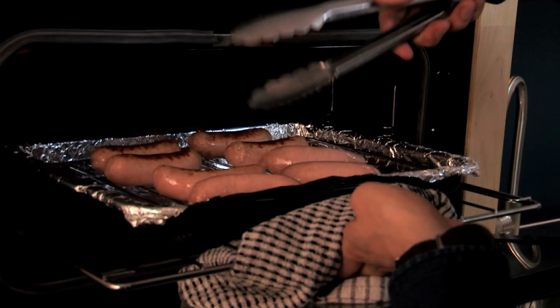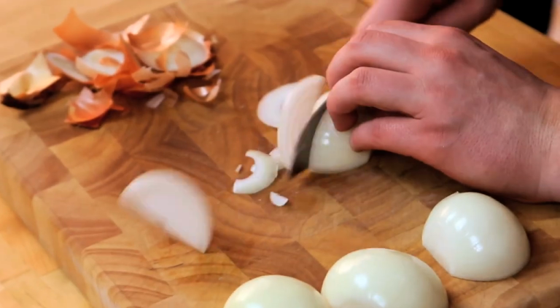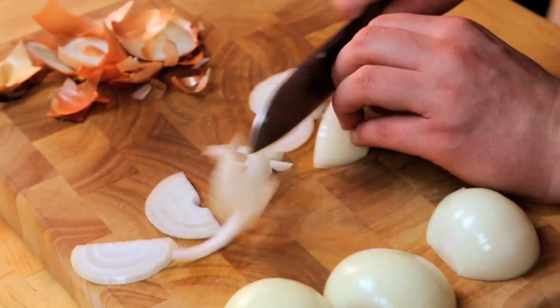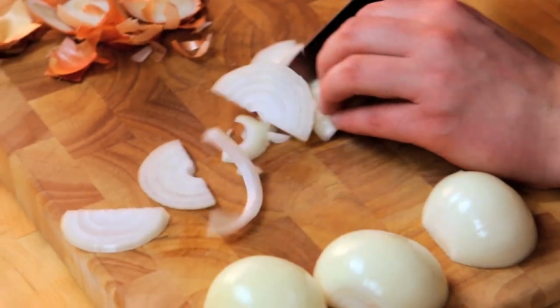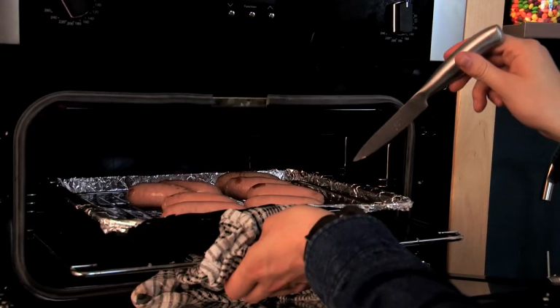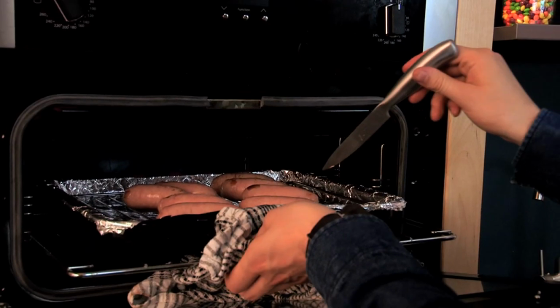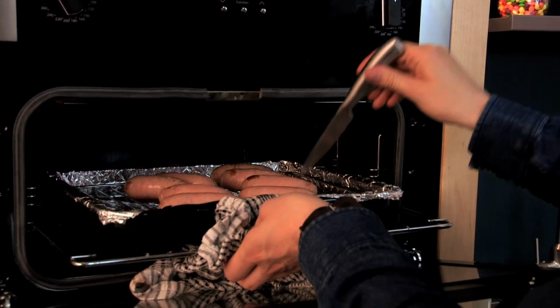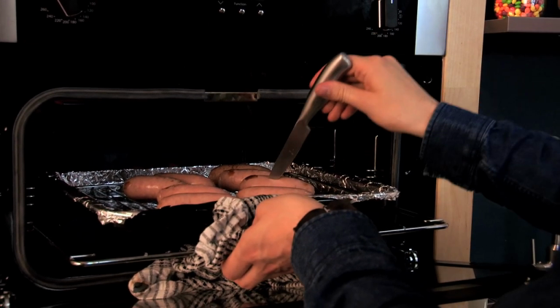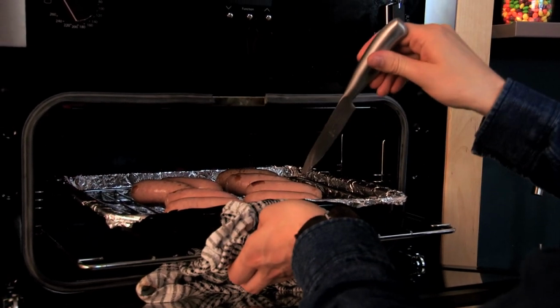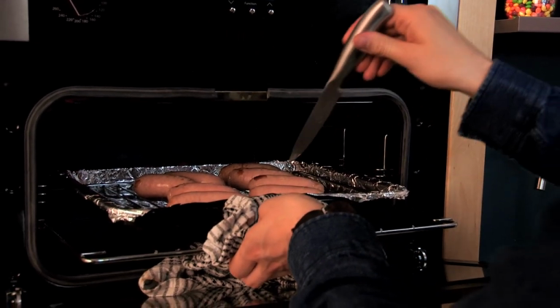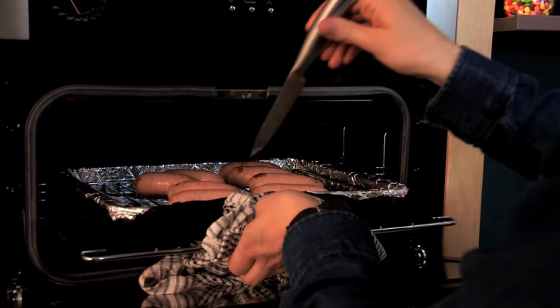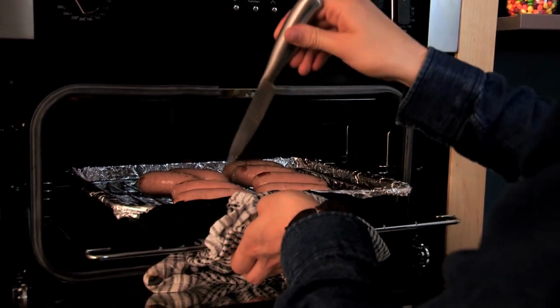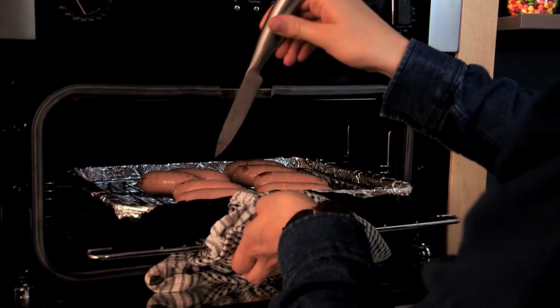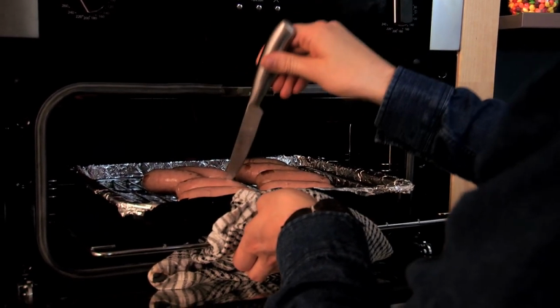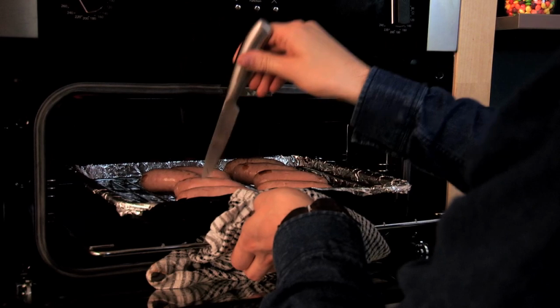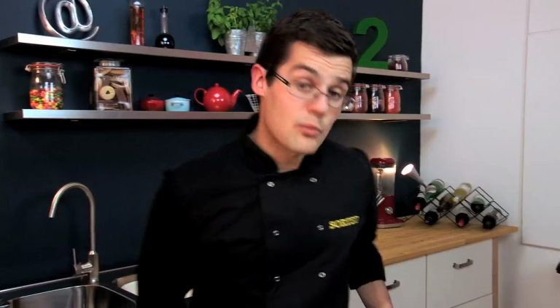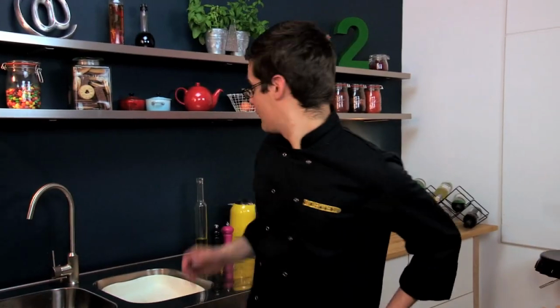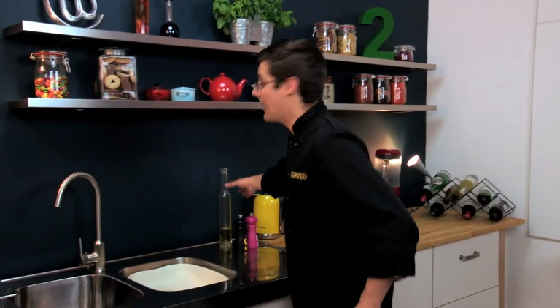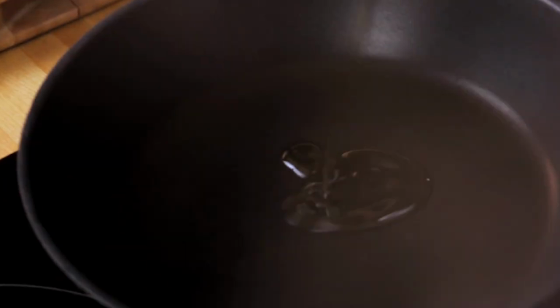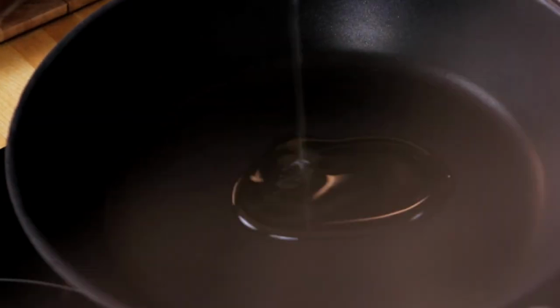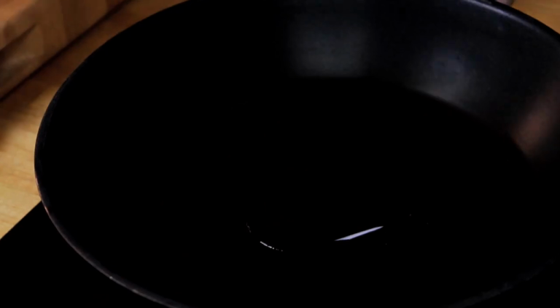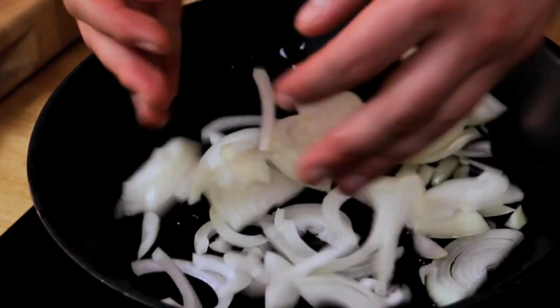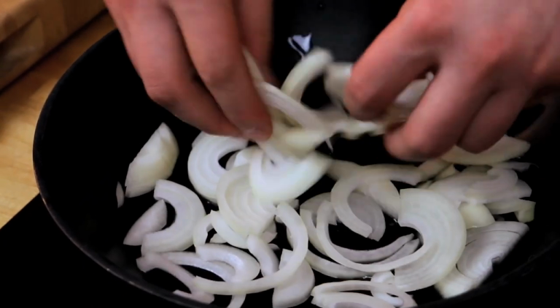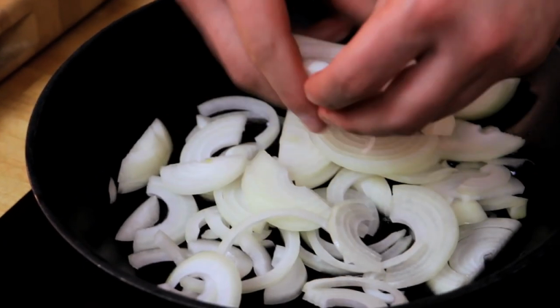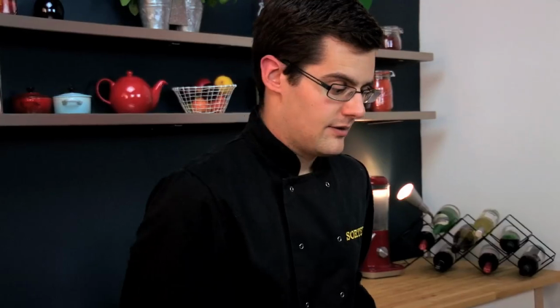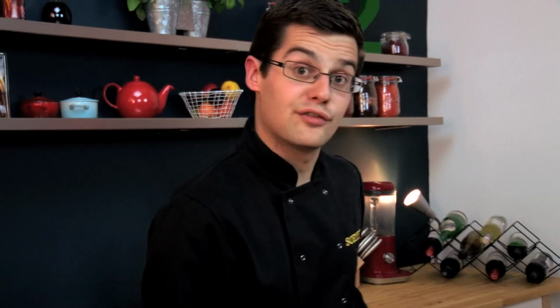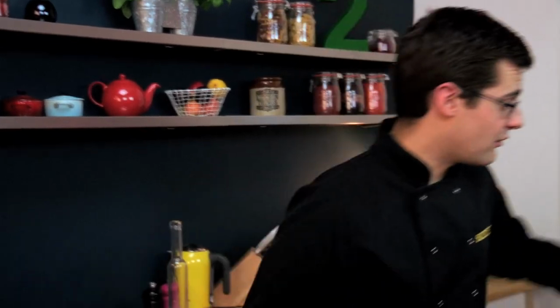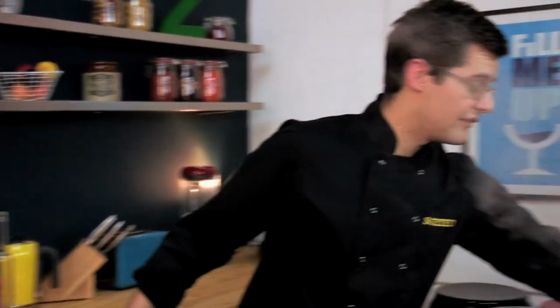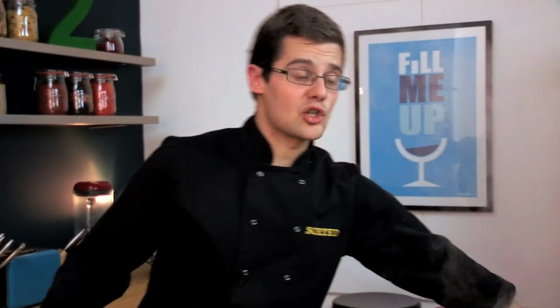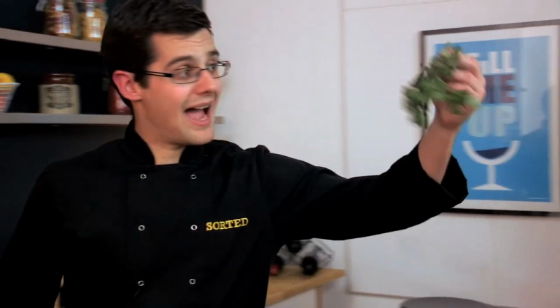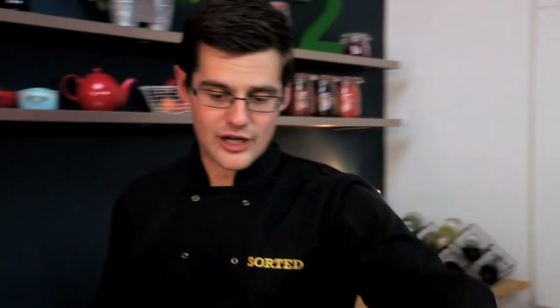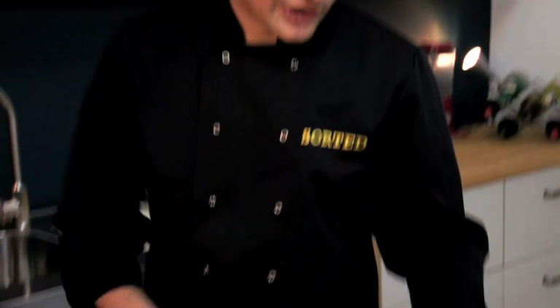Prick the sausages so they don't explode under the grill — that's why you prick them, so the oil doesn't explode onto the grill. In the meantime, start frying off the onions with a little glug of oil. The onions go in there and while we're waiting for those, we chop up our fresh parsley.